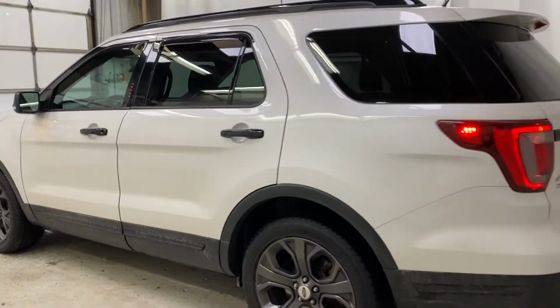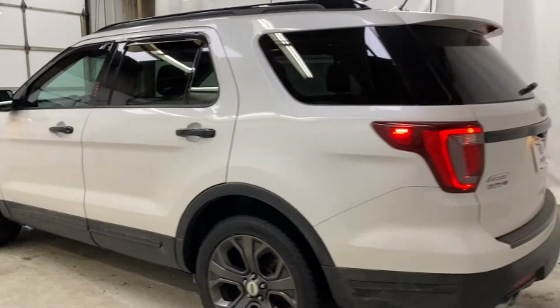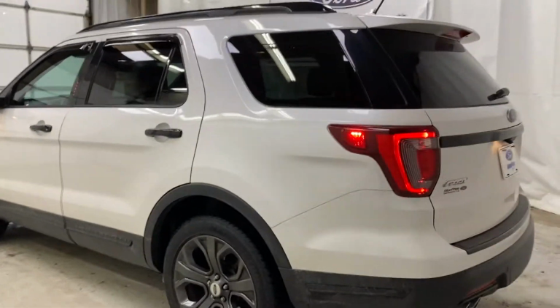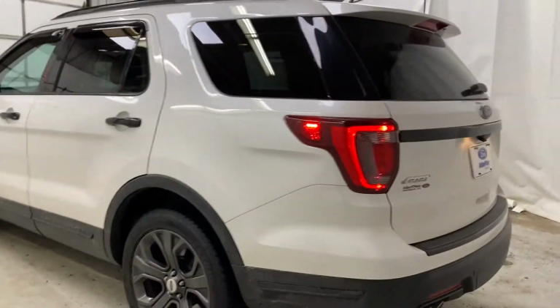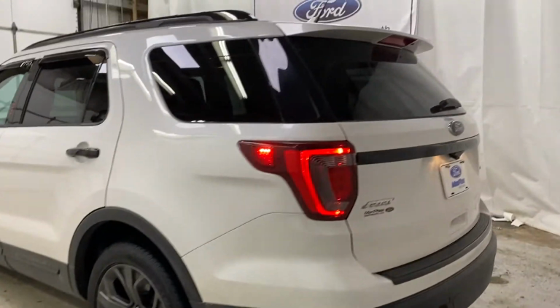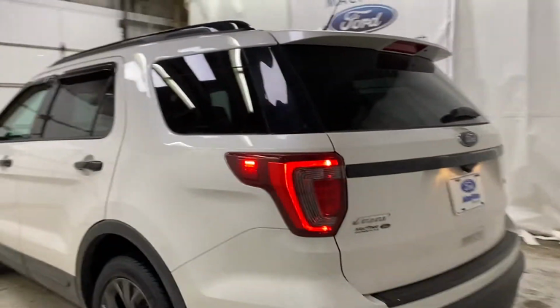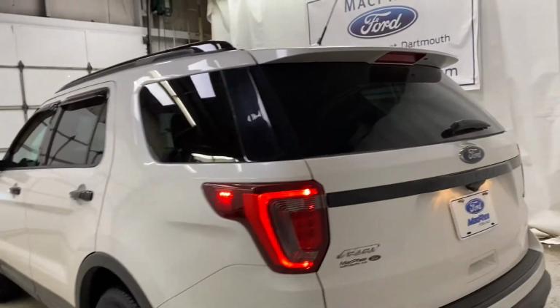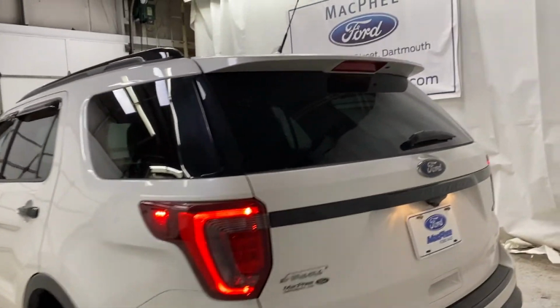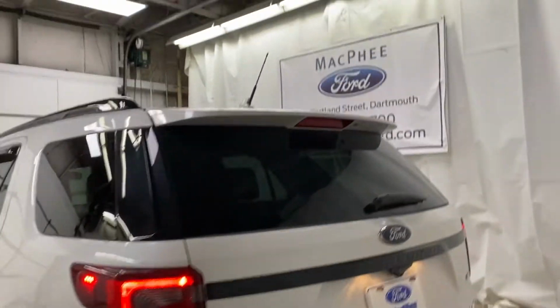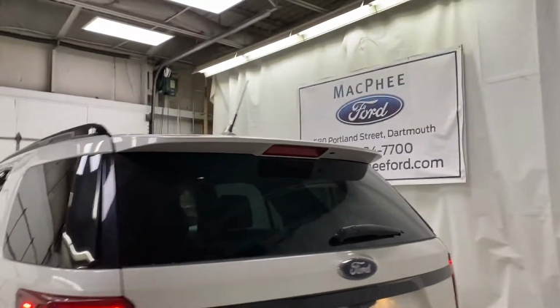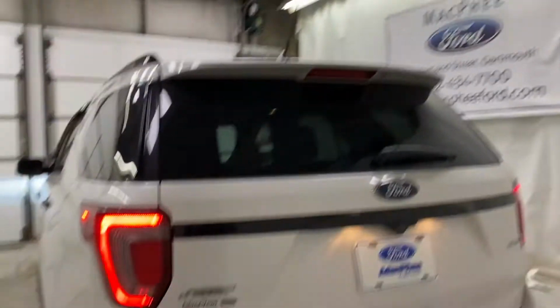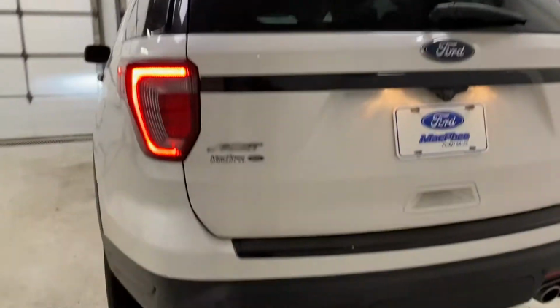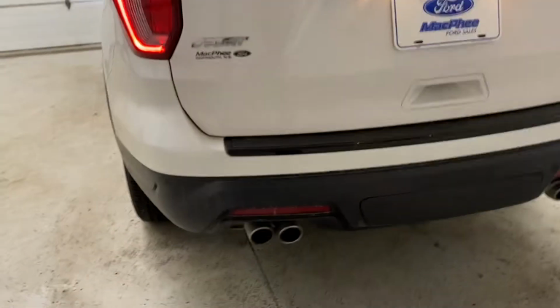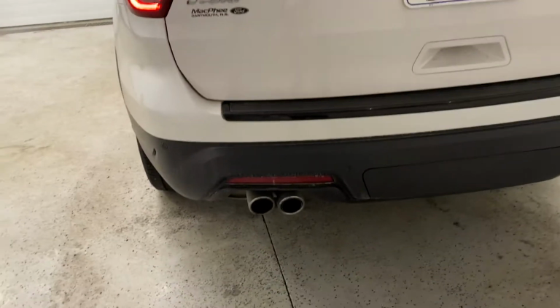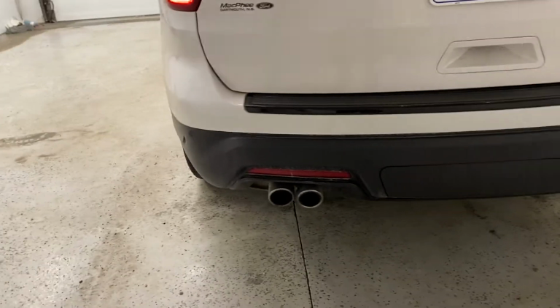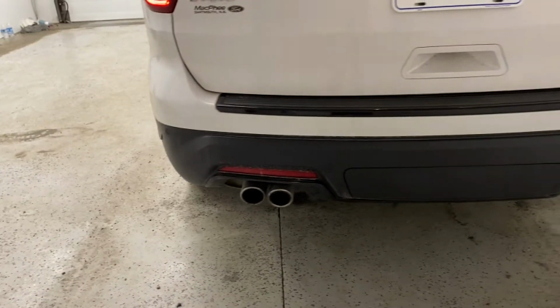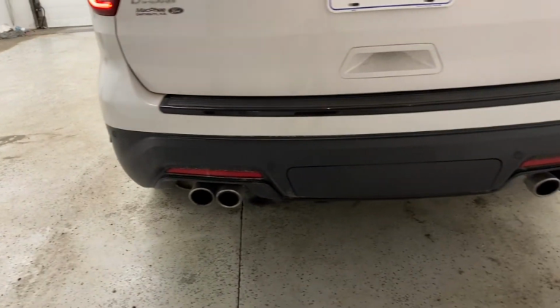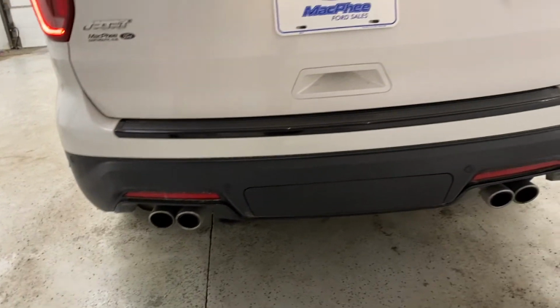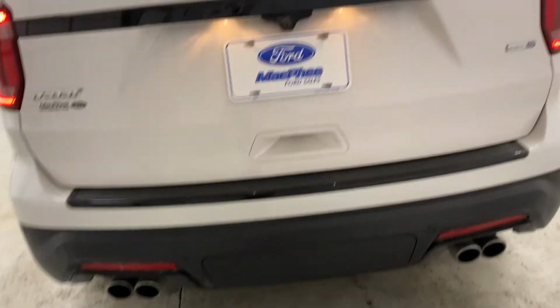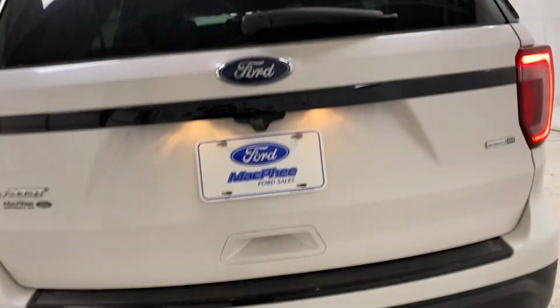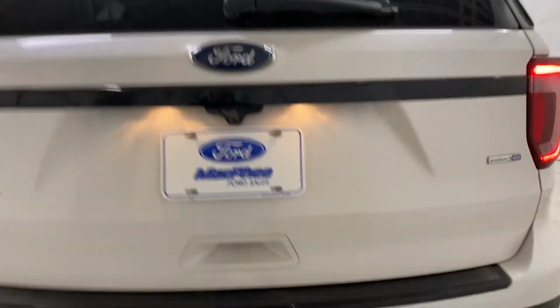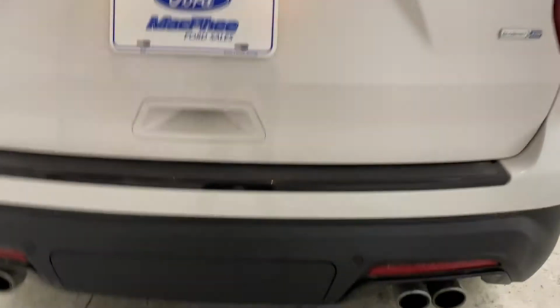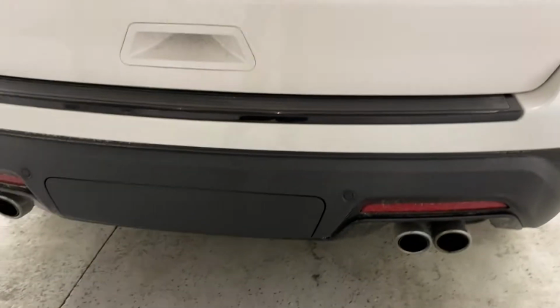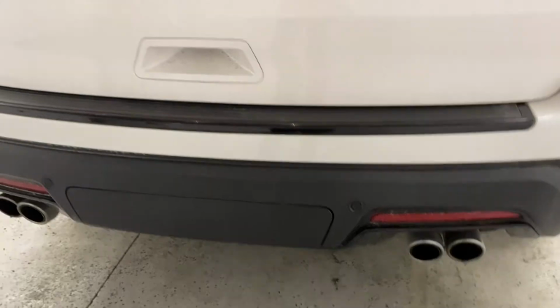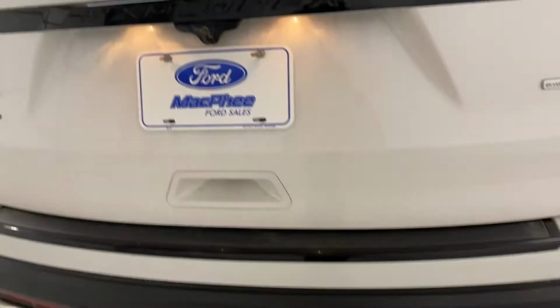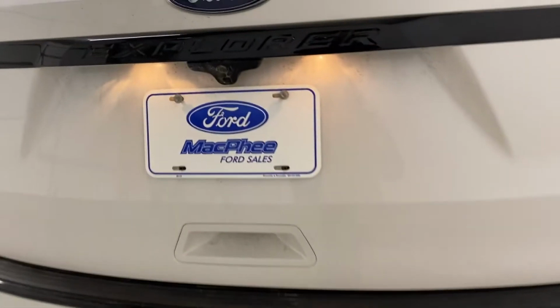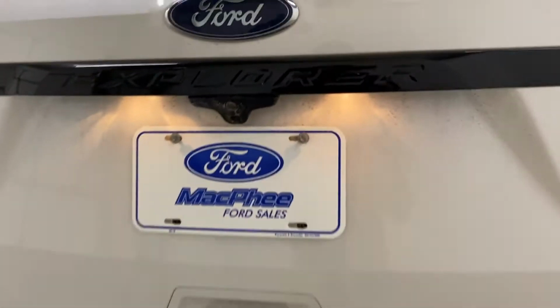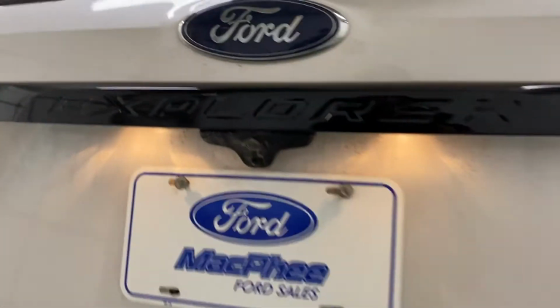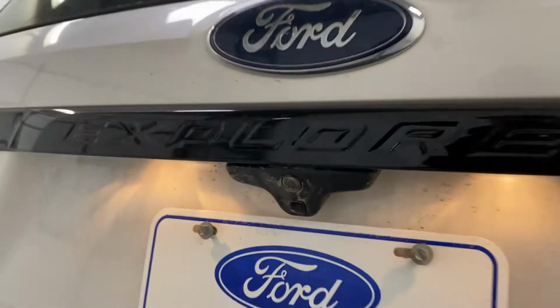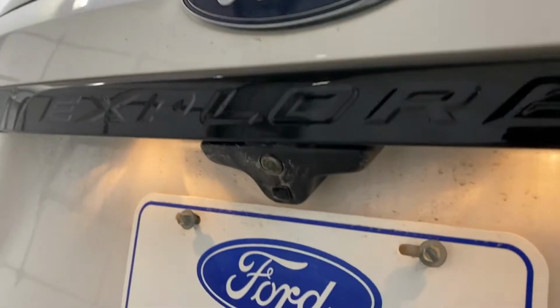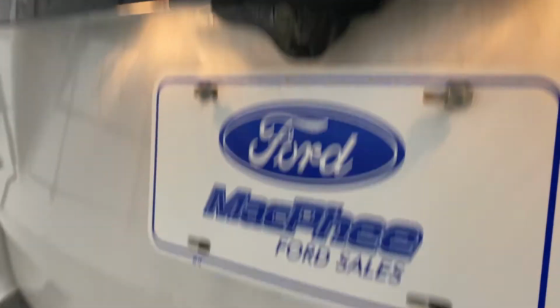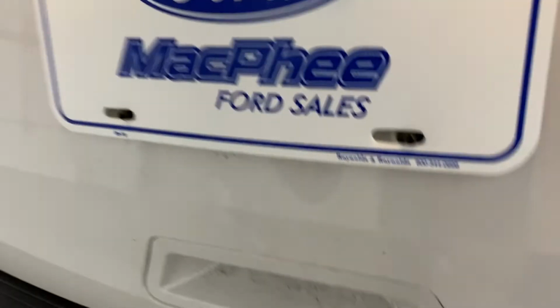Coming around to the back of the Explorer Sport, you've got nice privacy glass around the rear, rear parking sensors along the back bumper, a nice quad-tip exhaust, and the rear-view camera is above the license plate cover.